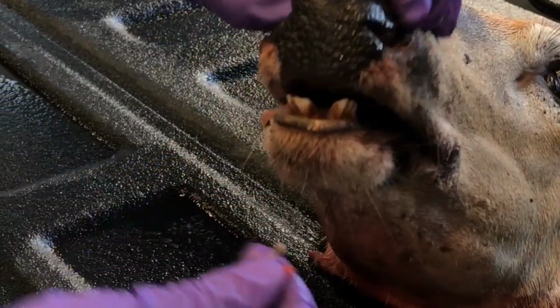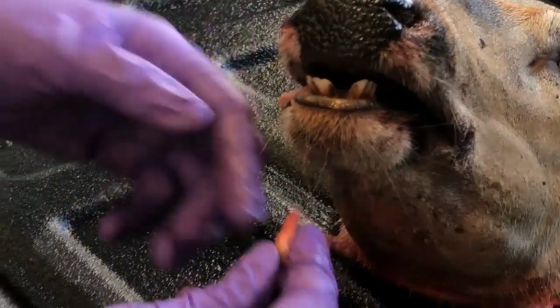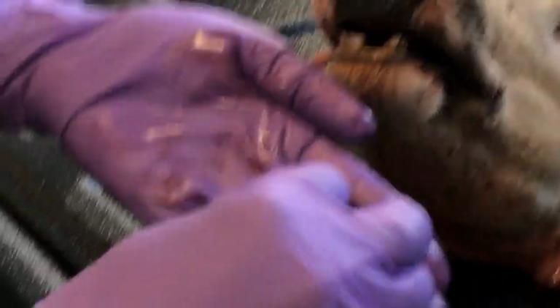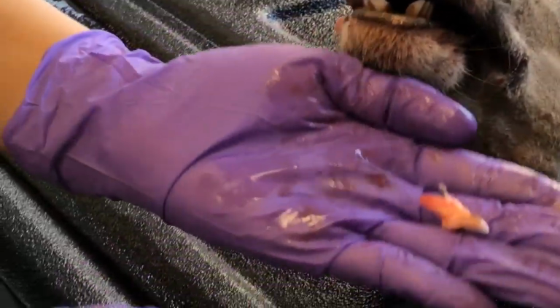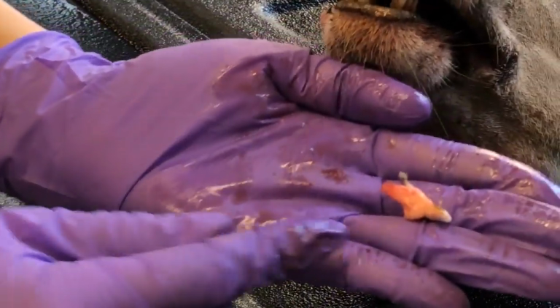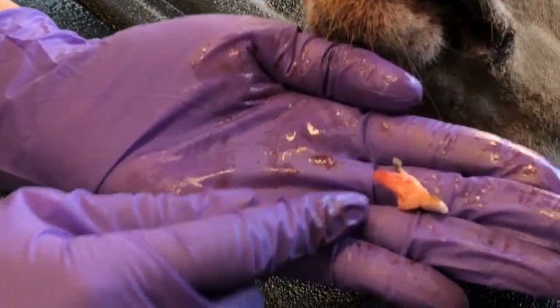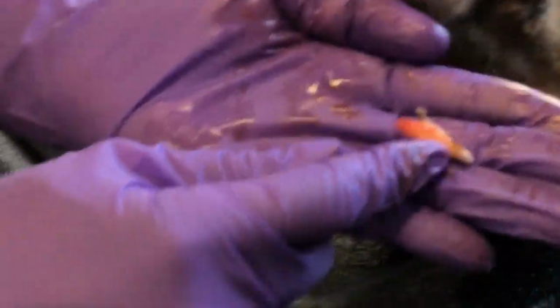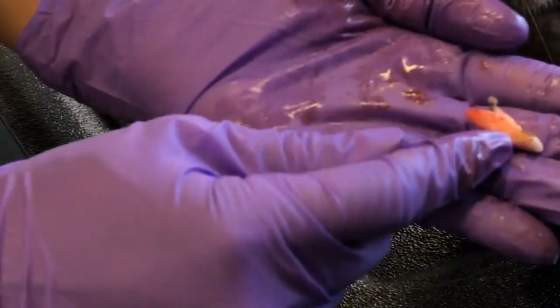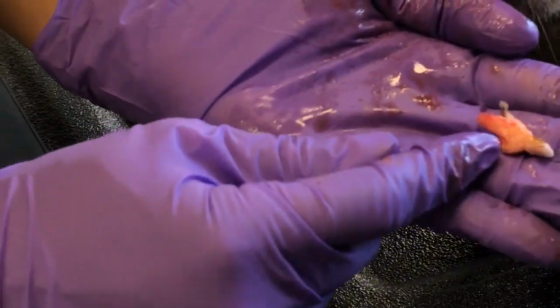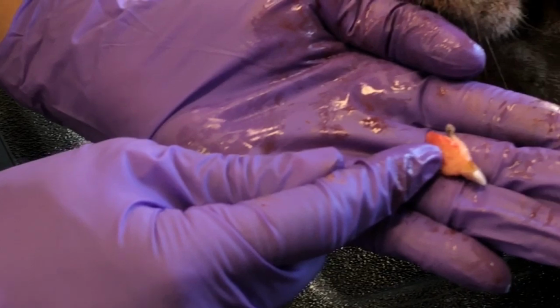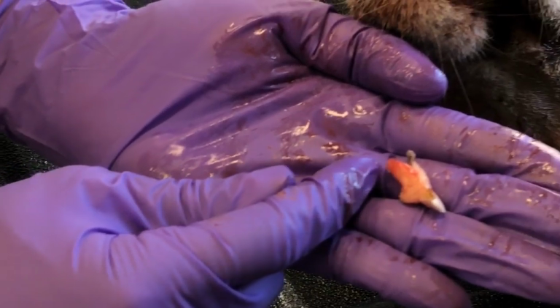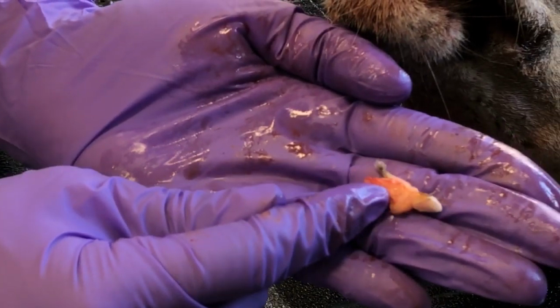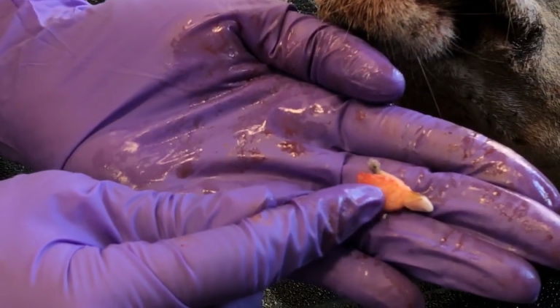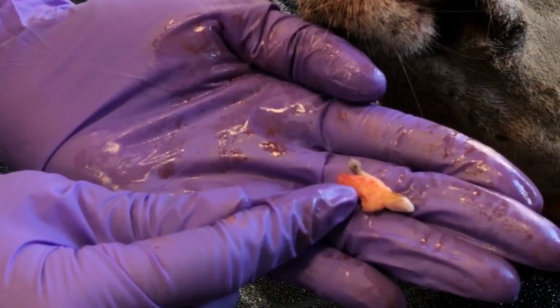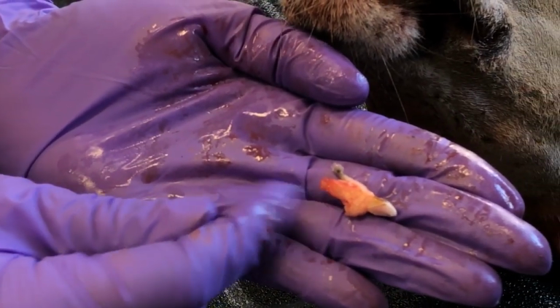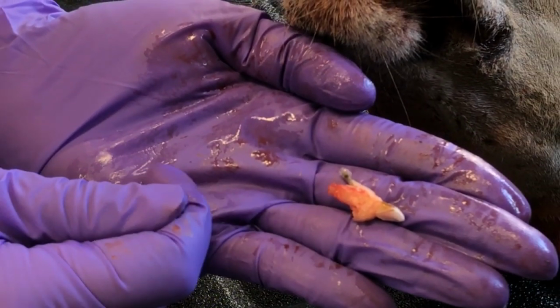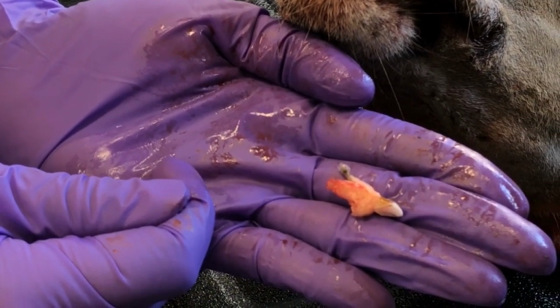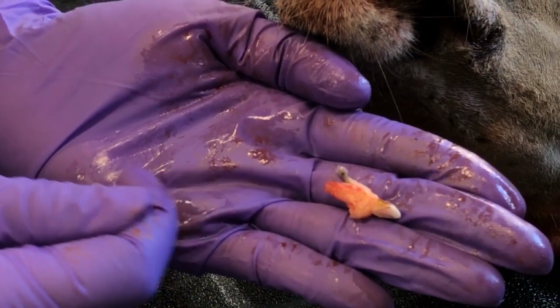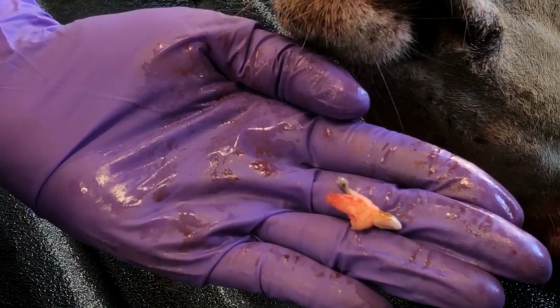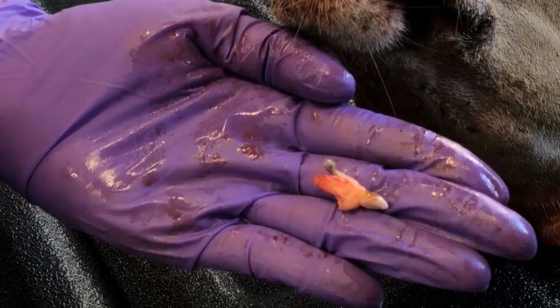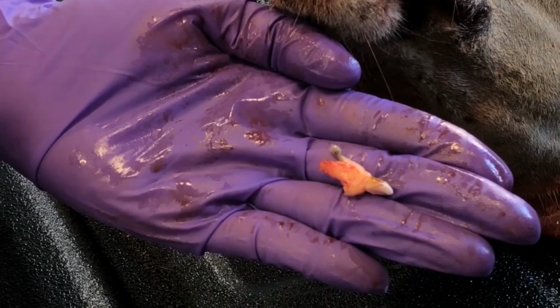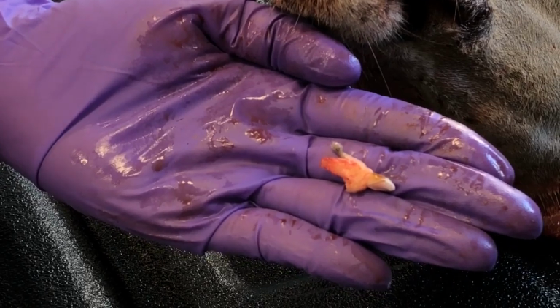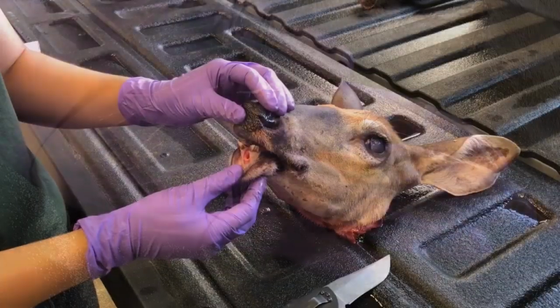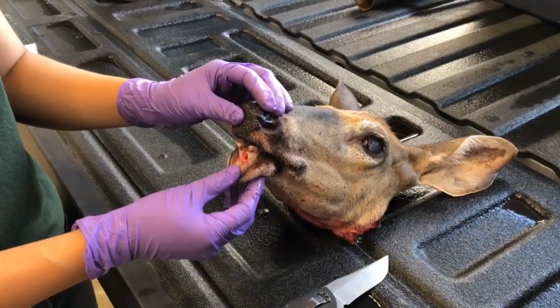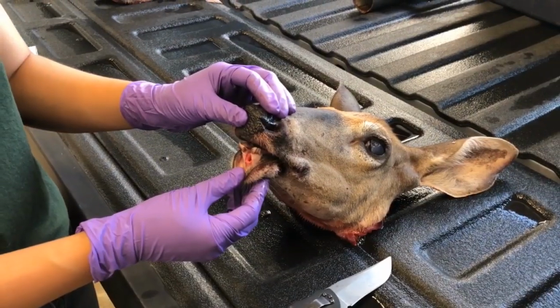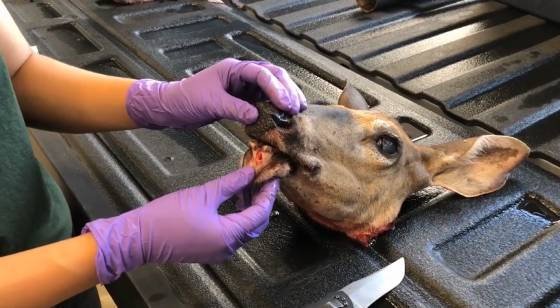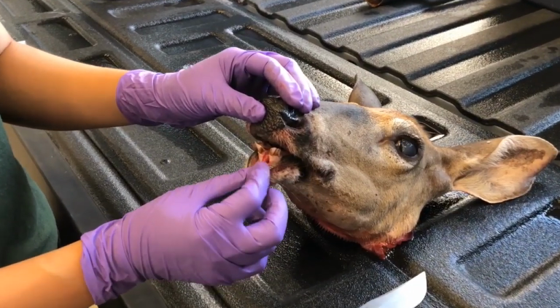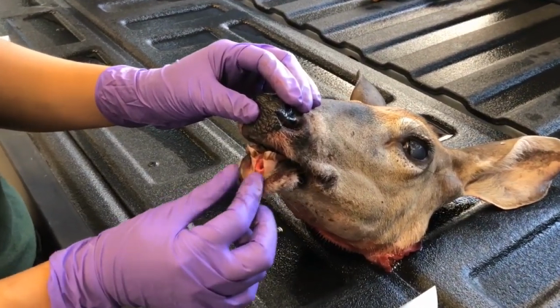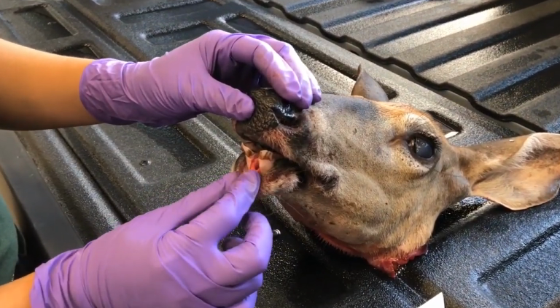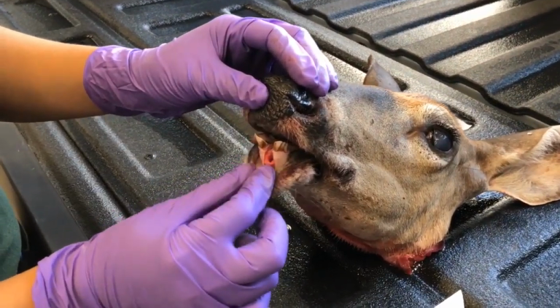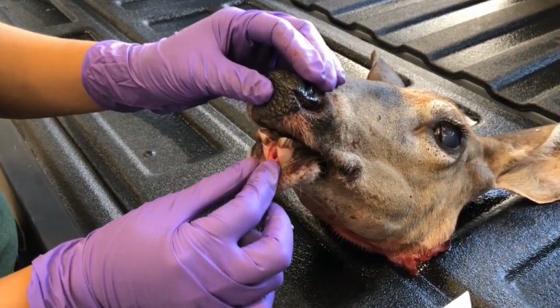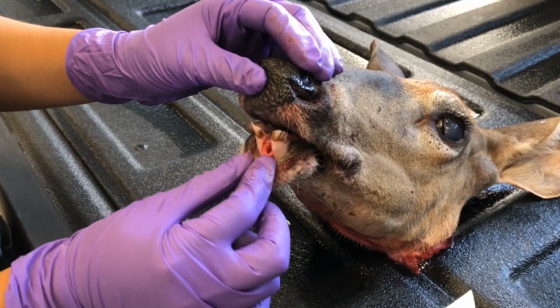There you go. So you have the top of the tooth and the whole root all as one. We were able to extract this tooth whole.